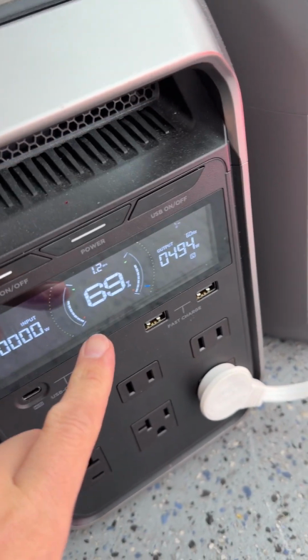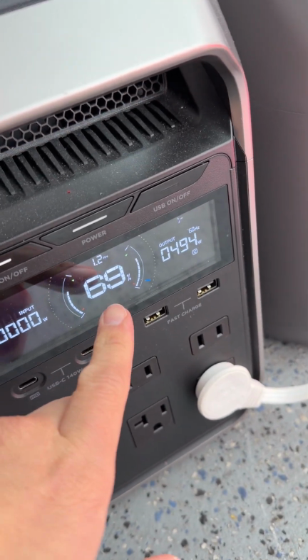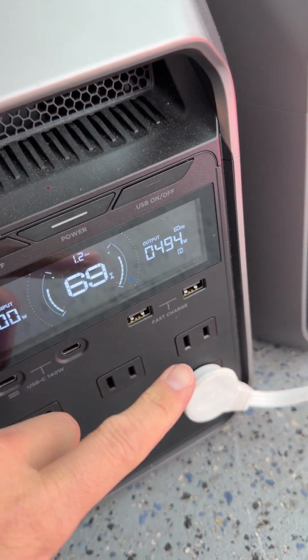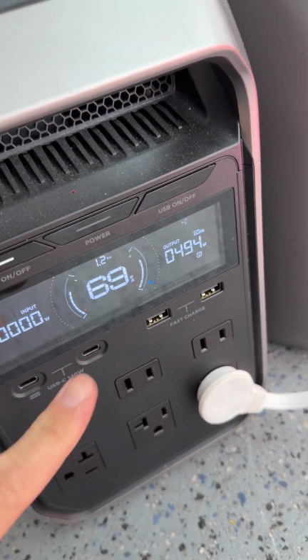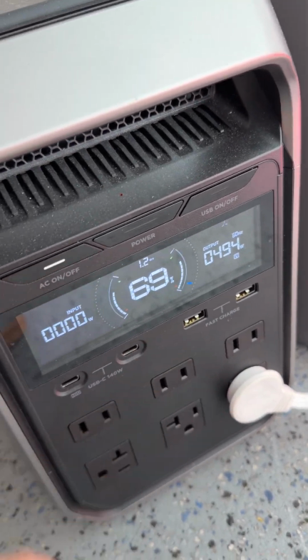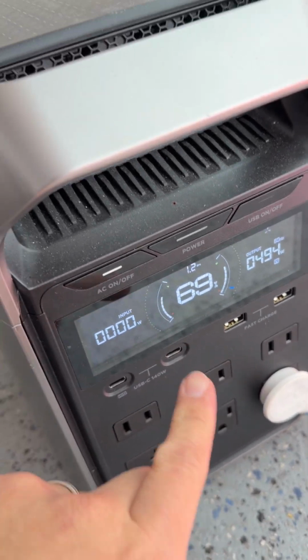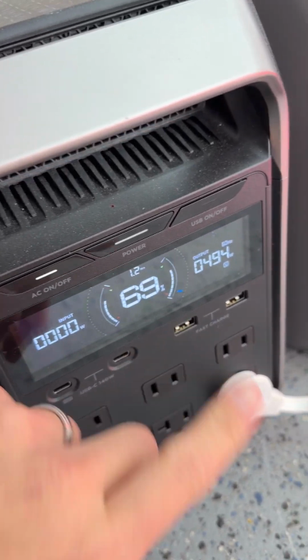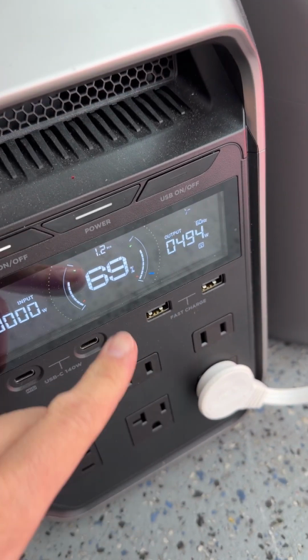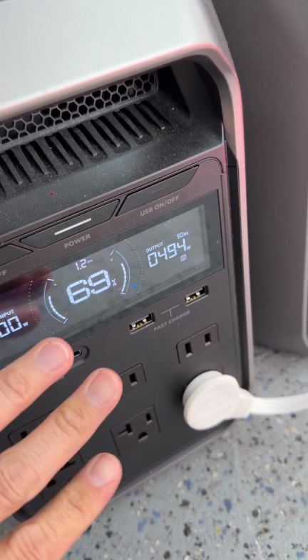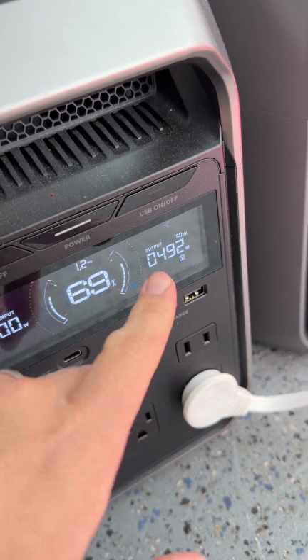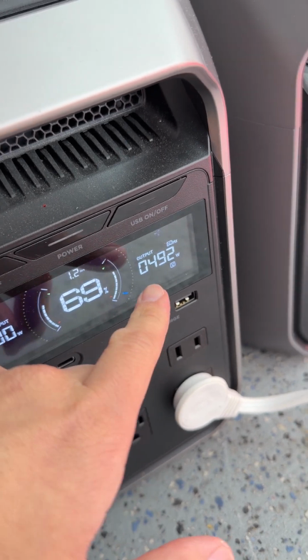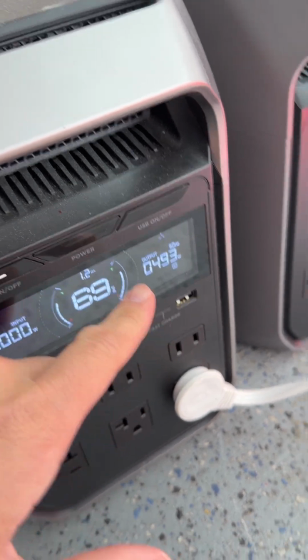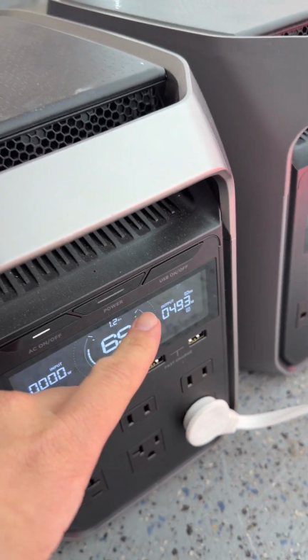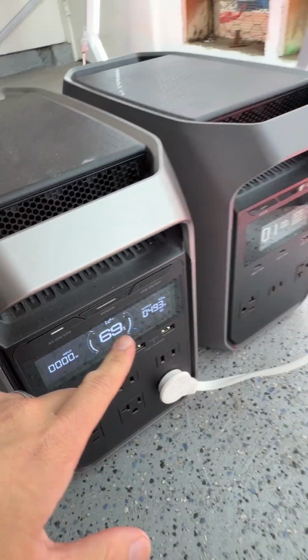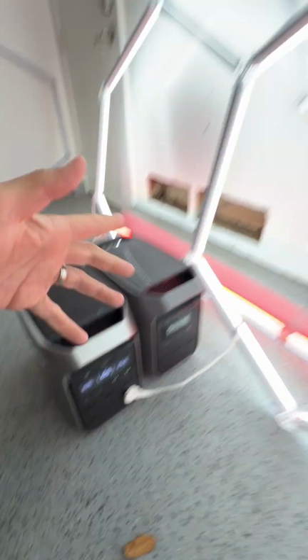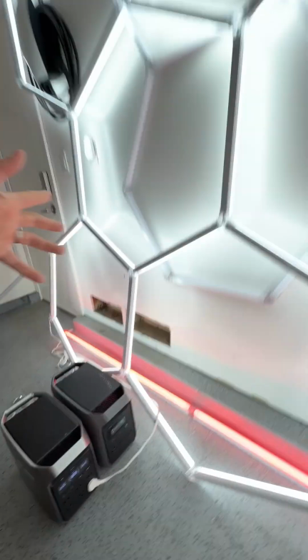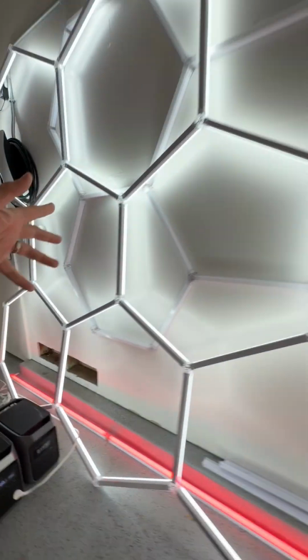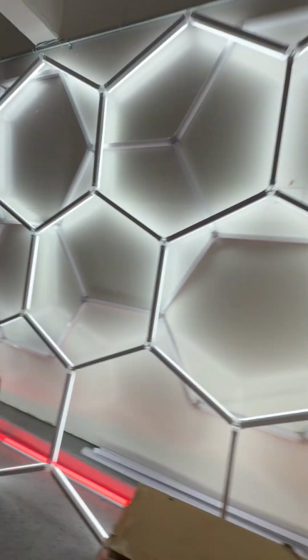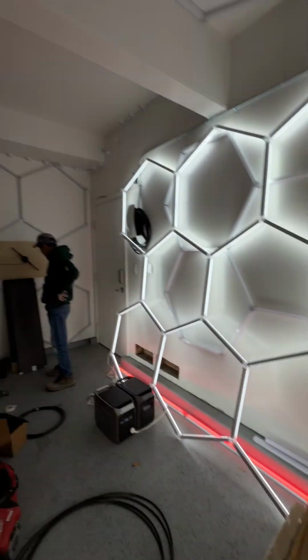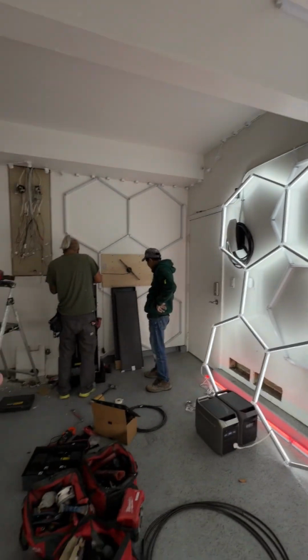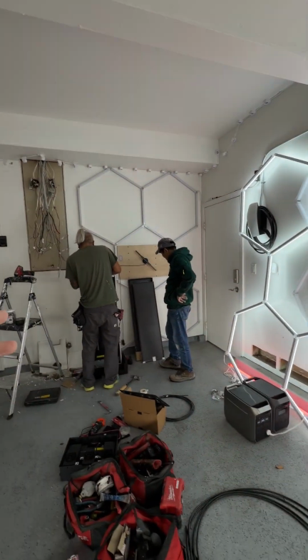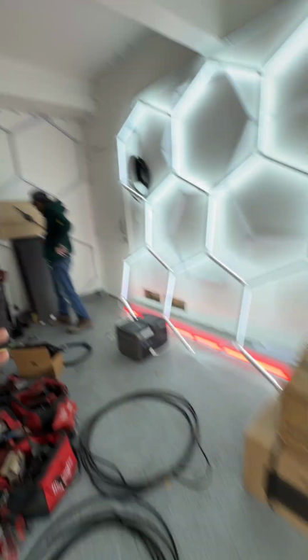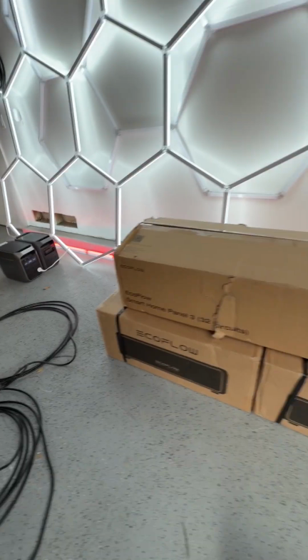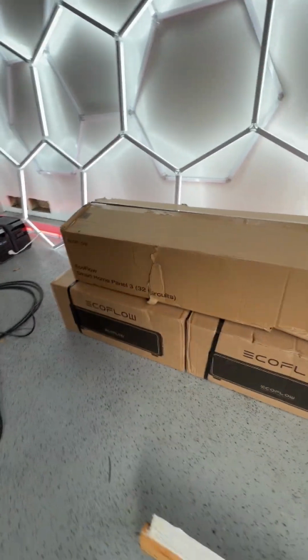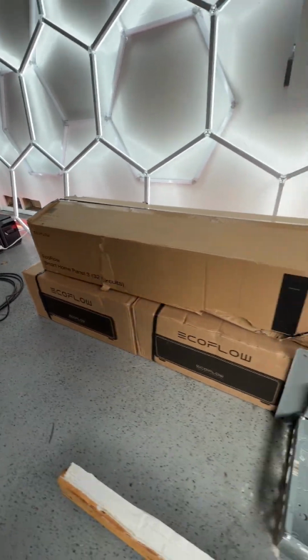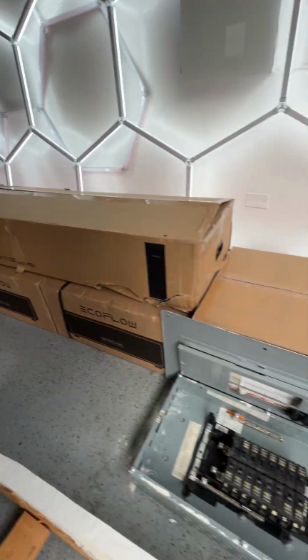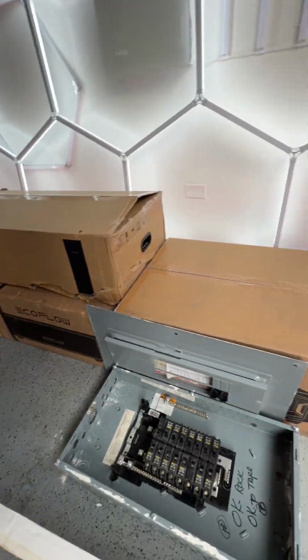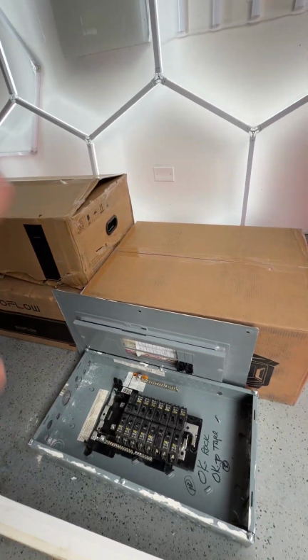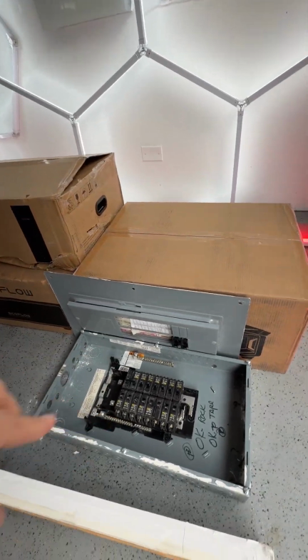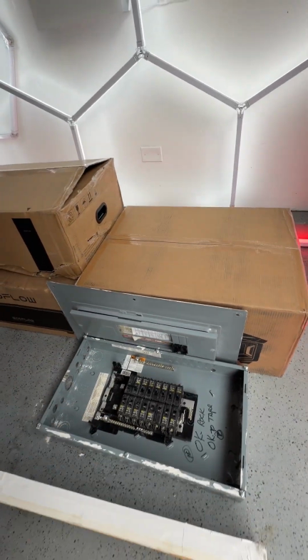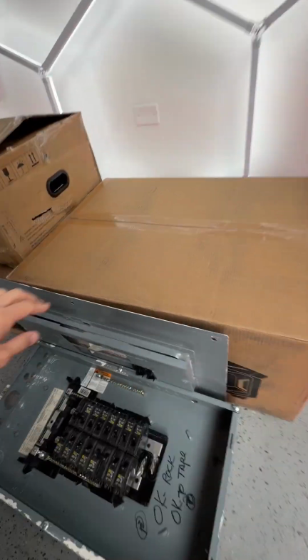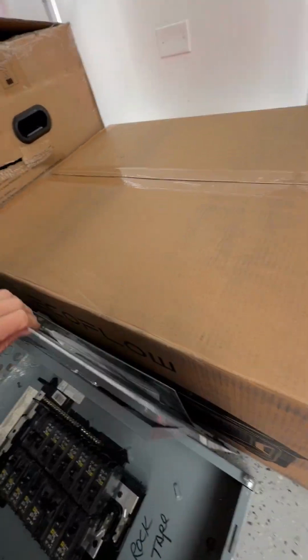We're at about 69% right now, and pretty soon we'll be at 67%. It's using about 500 watts right now to power these garage lights as we were doing installation of the EcoFlow Smart Home Panel 3 with the EcoFlow Delta Pro Ultra X right here.